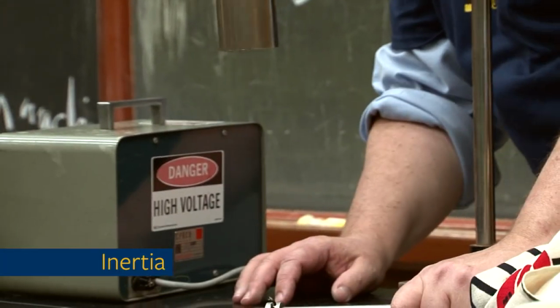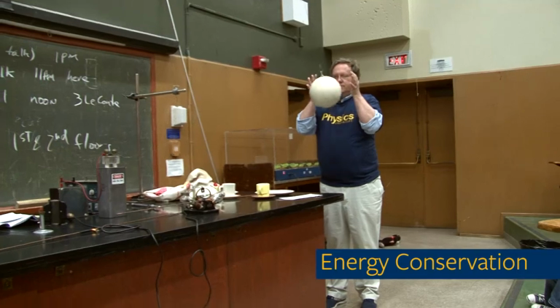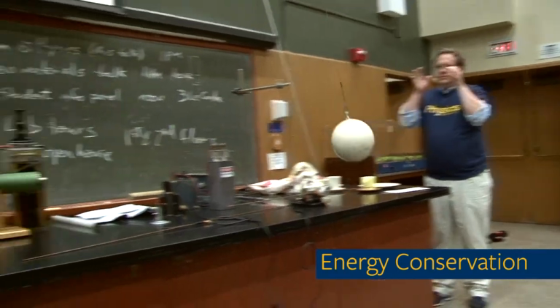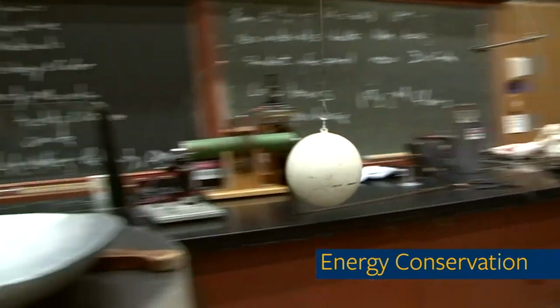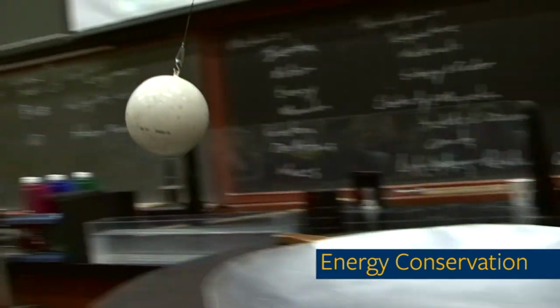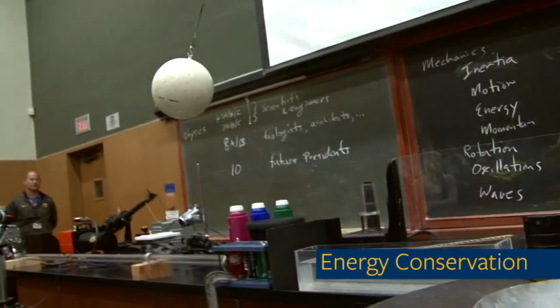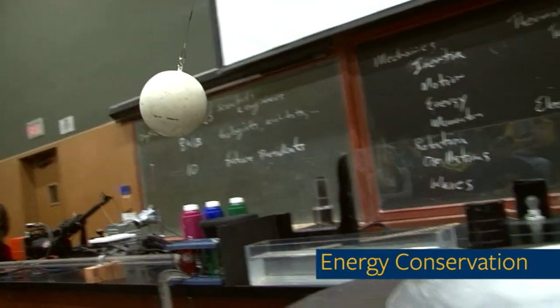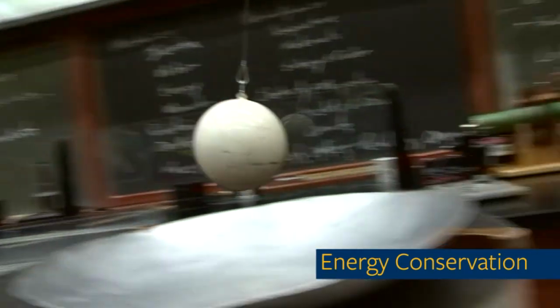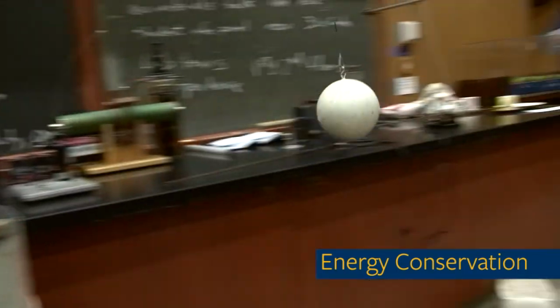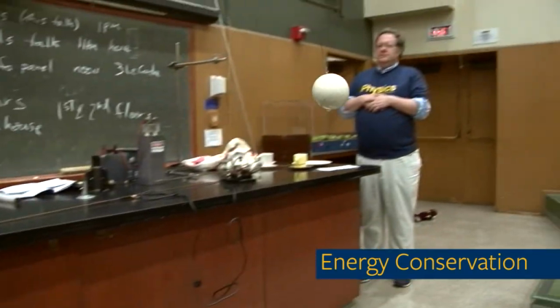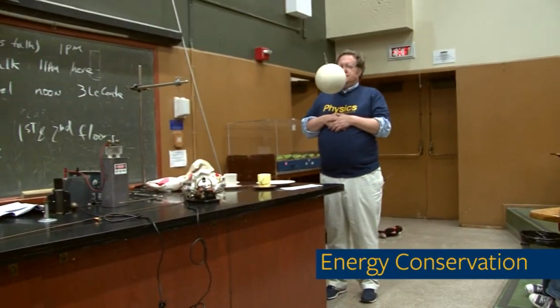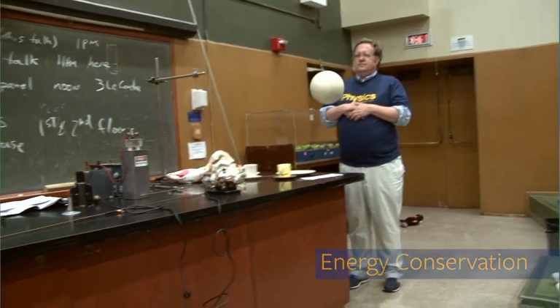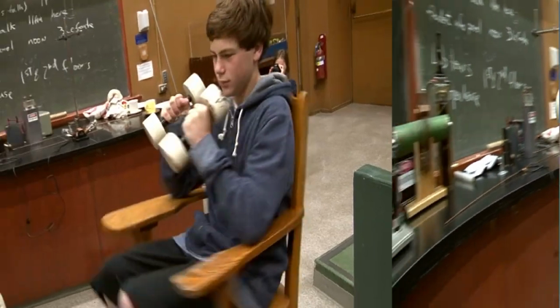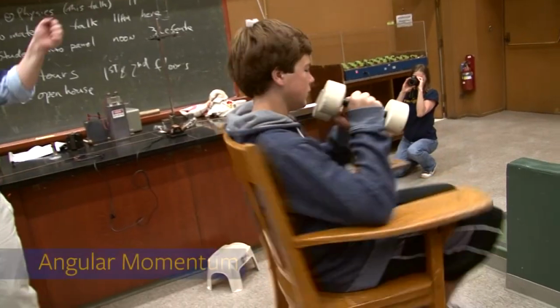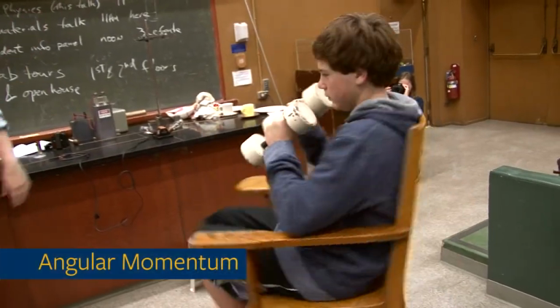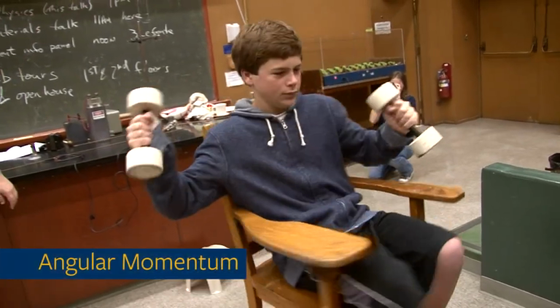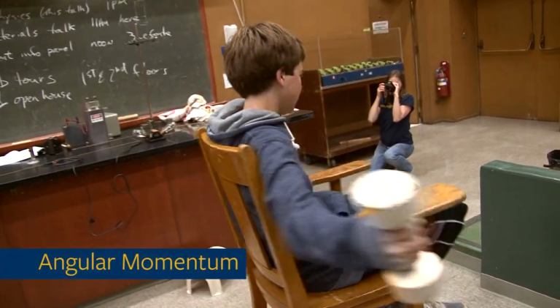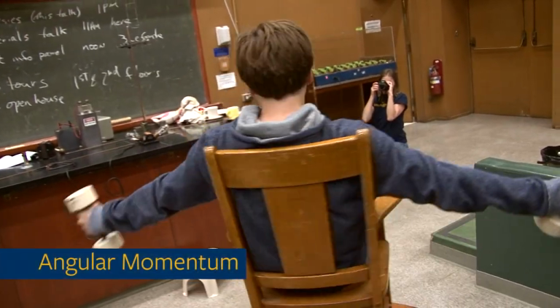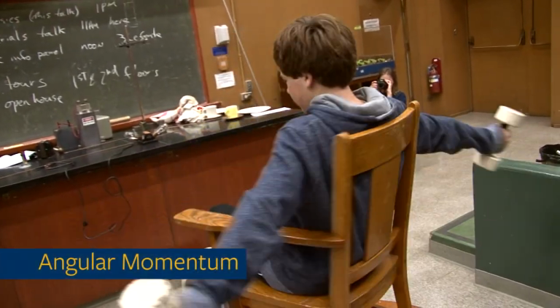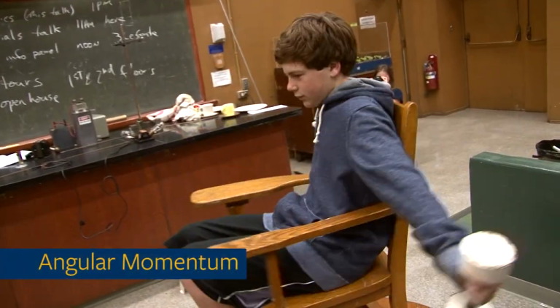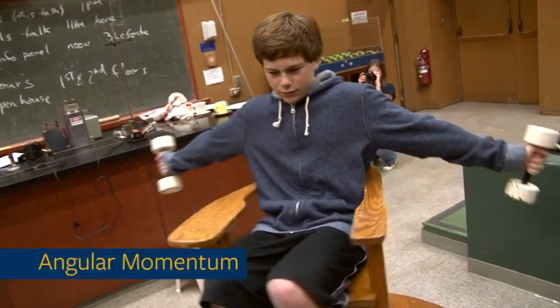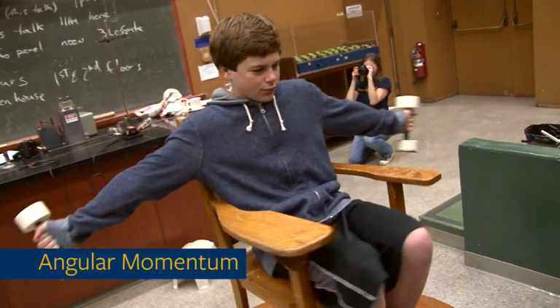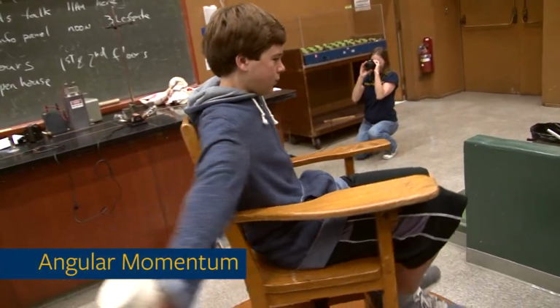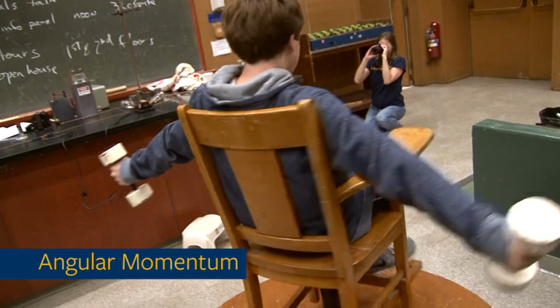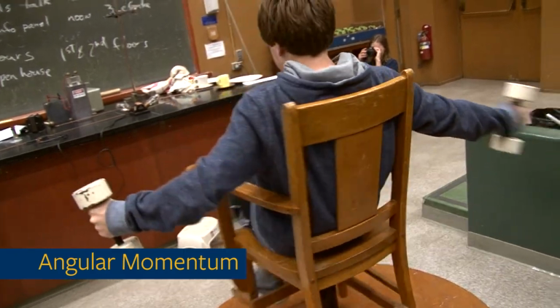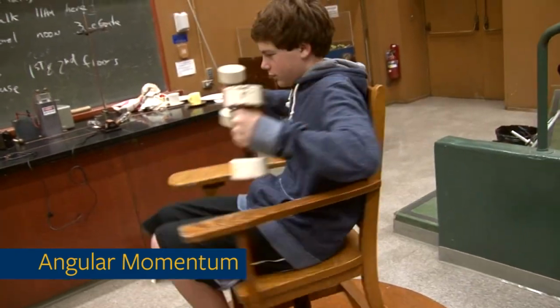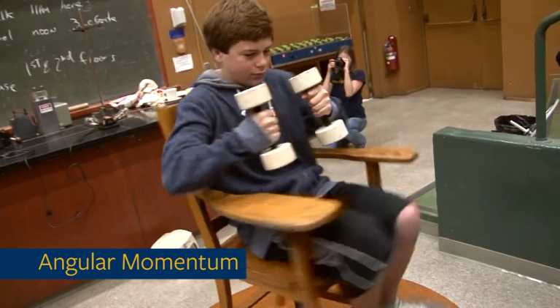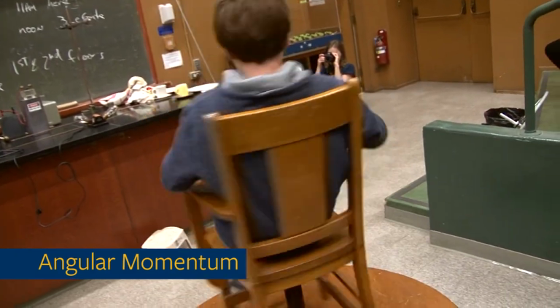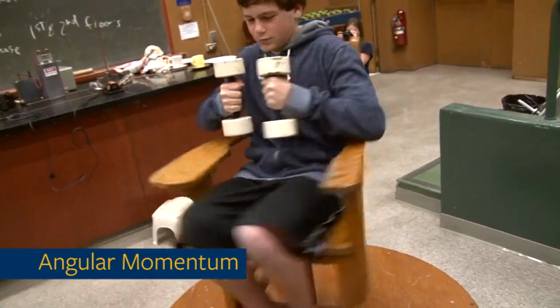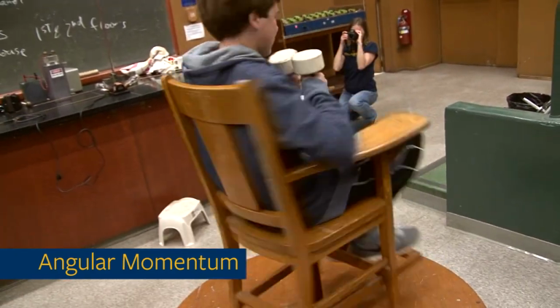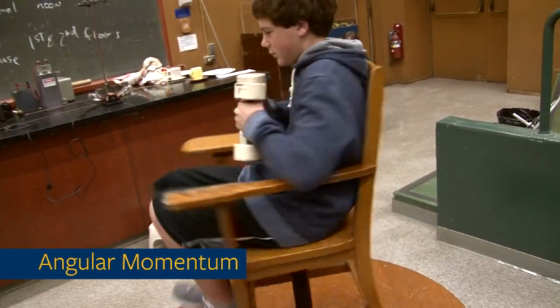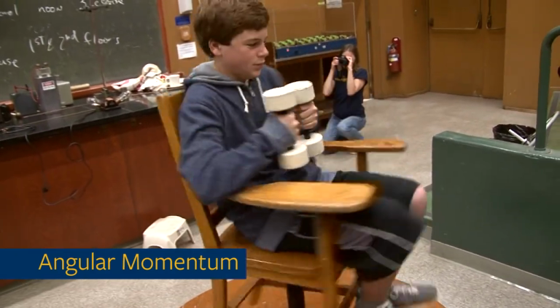I'm going to close my eyes and I'm going to calculate where the bowling ball comes back to. Put him out — he slowed down. It's easy to slow things down. Pull him in, and he speeds back up again.